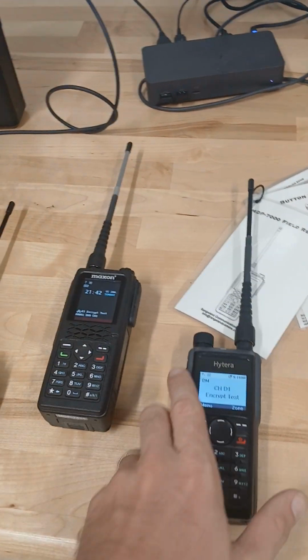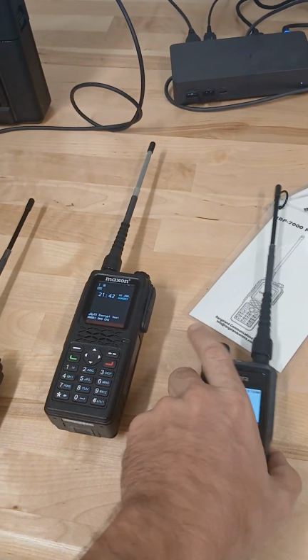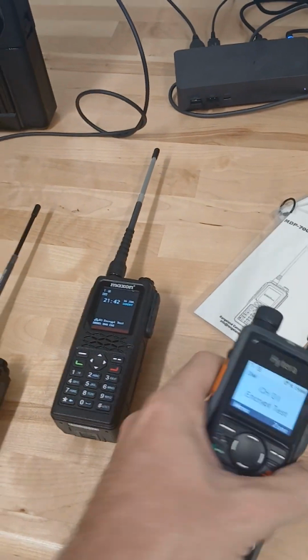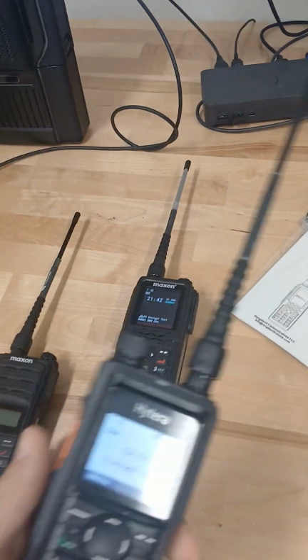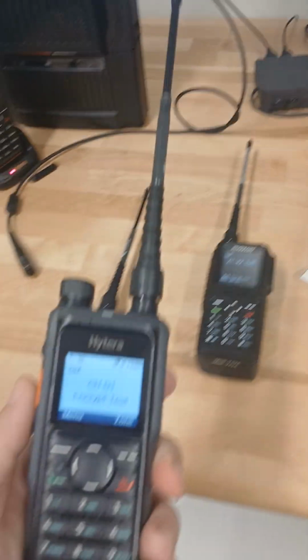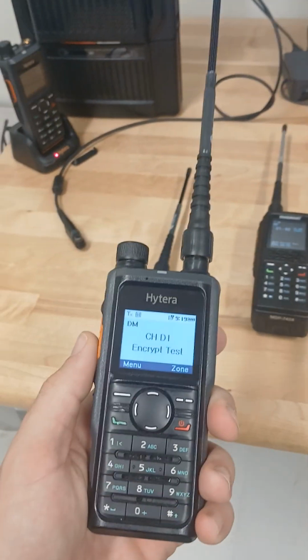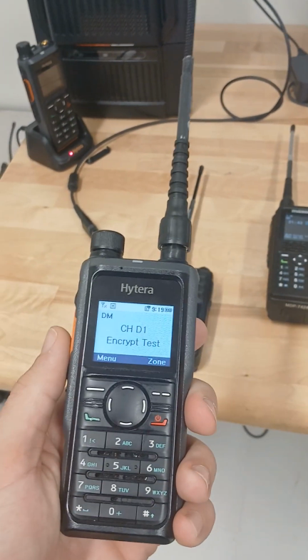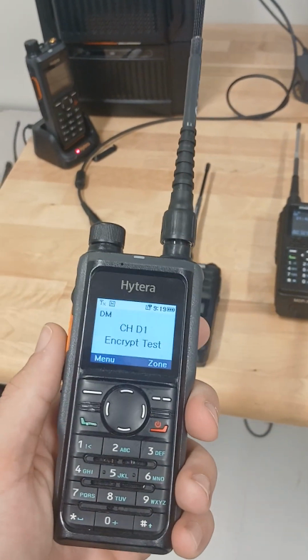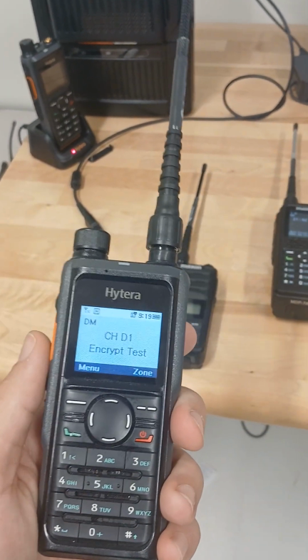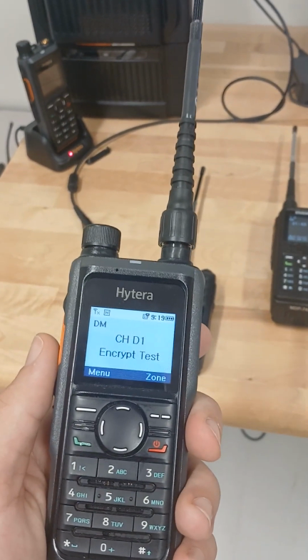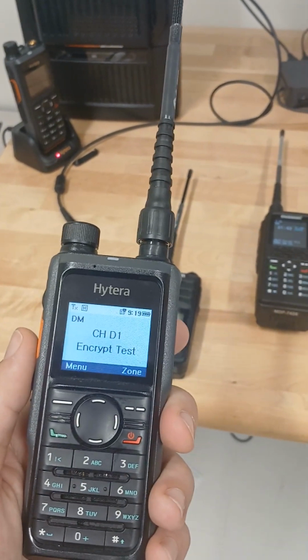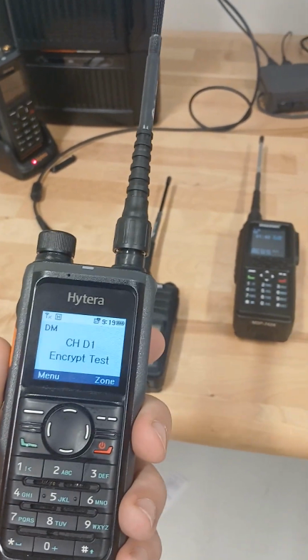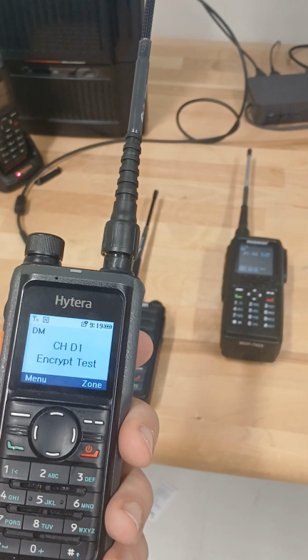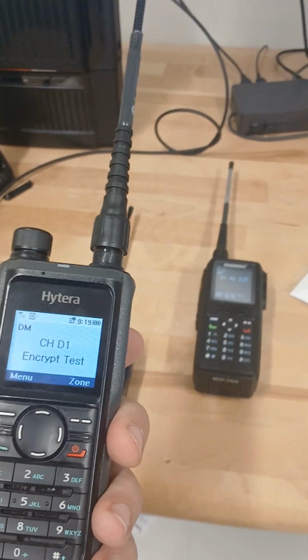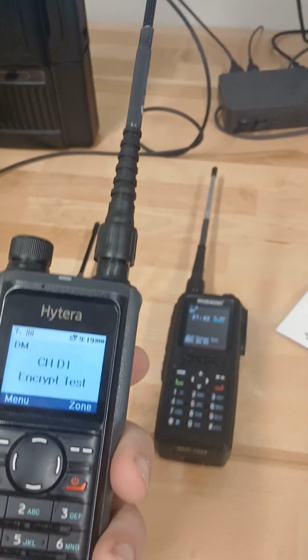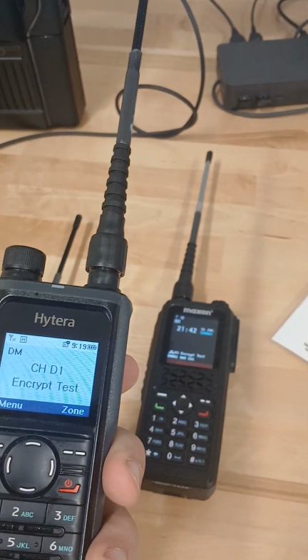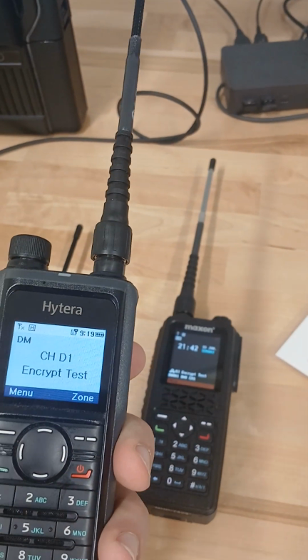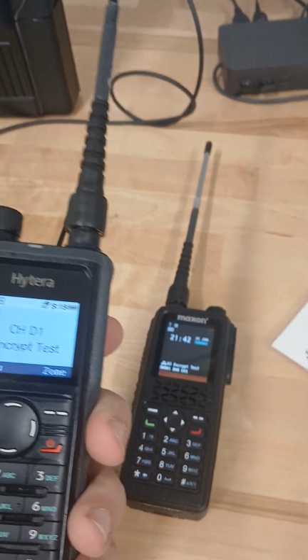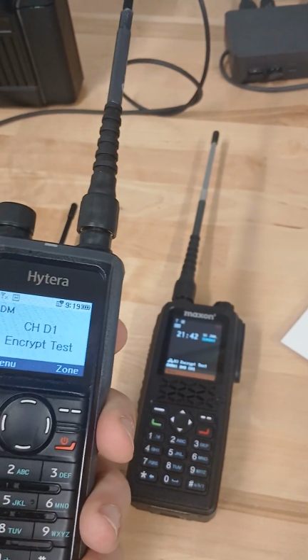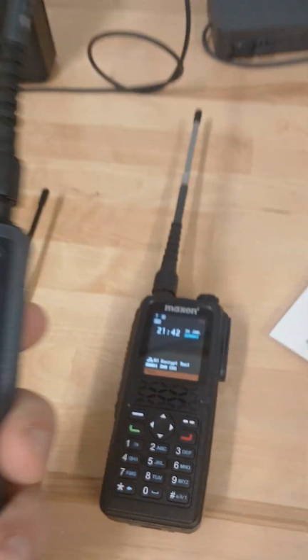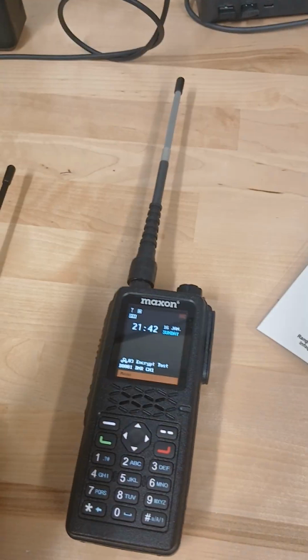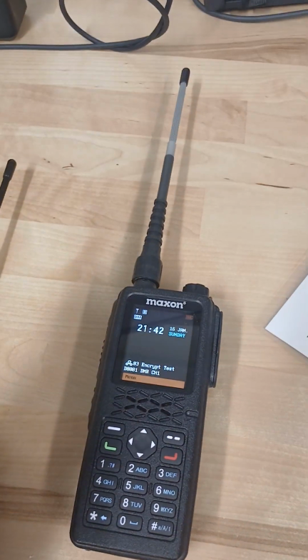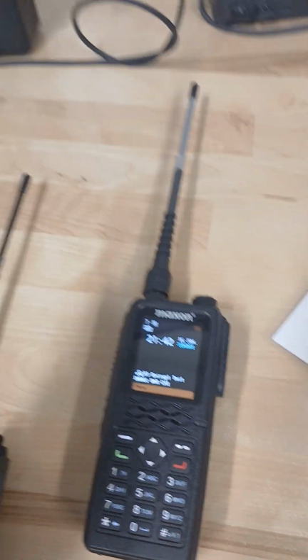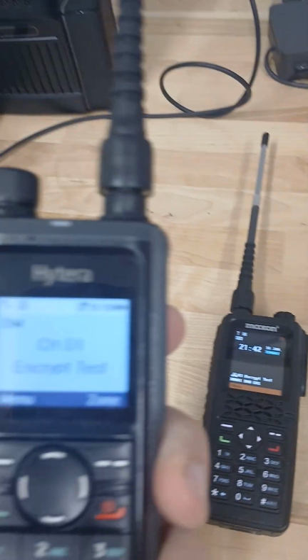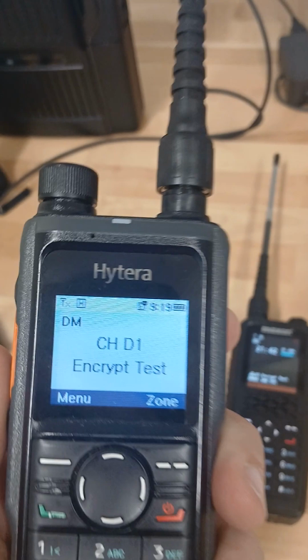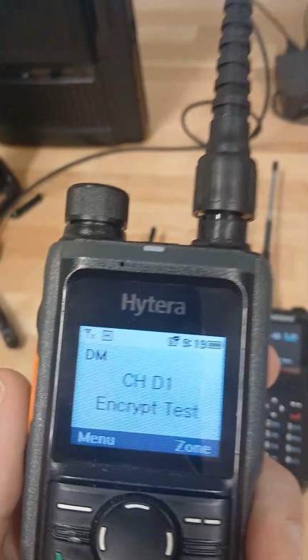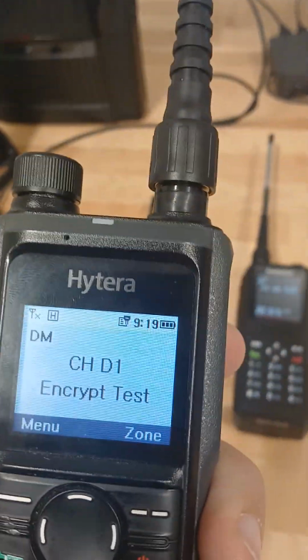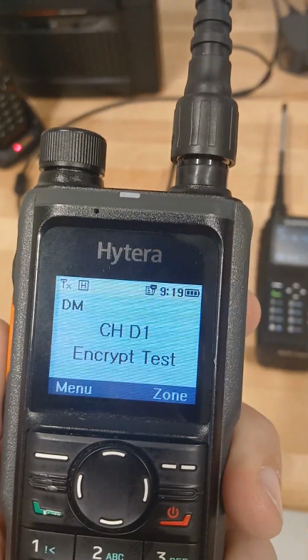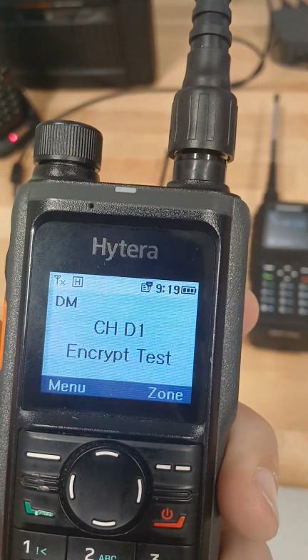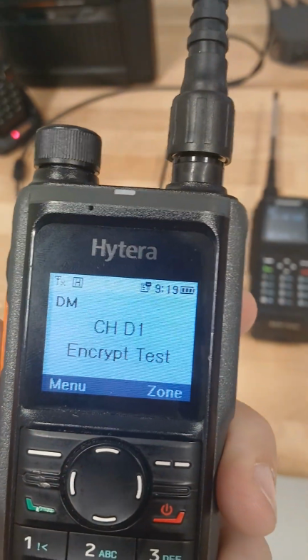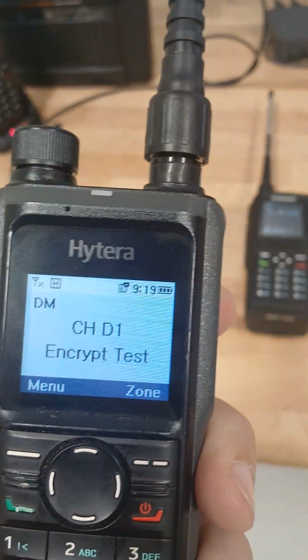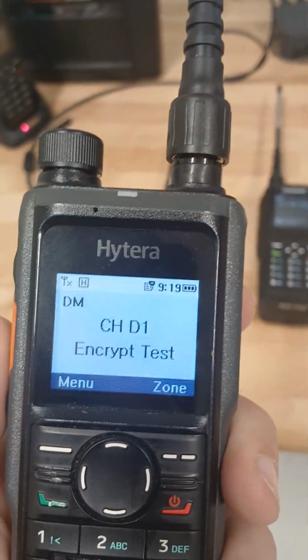Wanted to give a quick demo of the cross-compatibility of the encryption that some of the radios we have on our website have. So in this case, I've got a Maxon MDP-7 and a Hytera HP-682. They're both on the same channel.